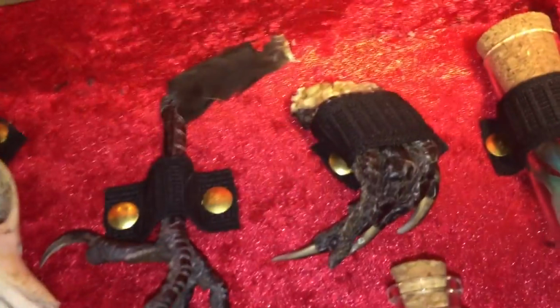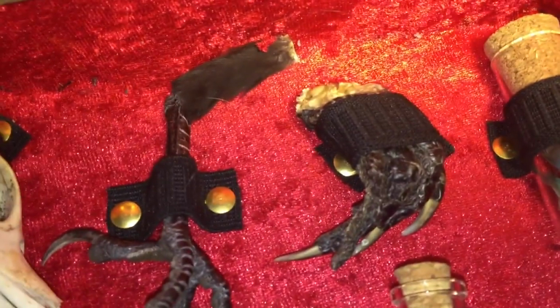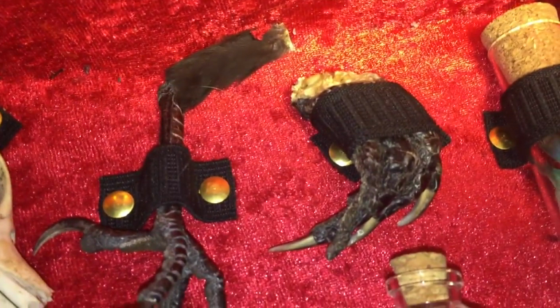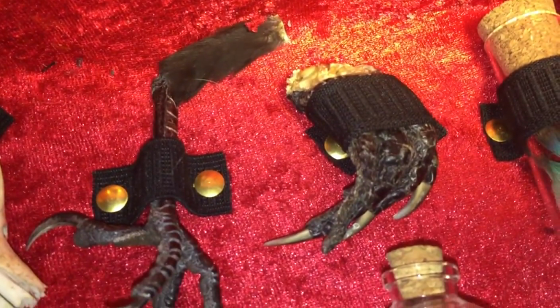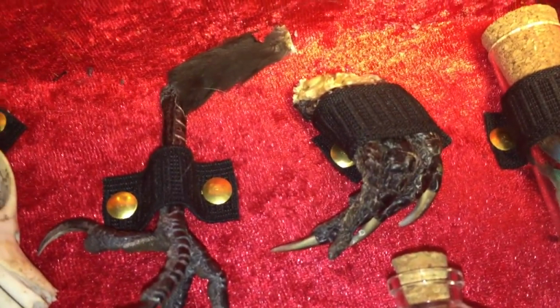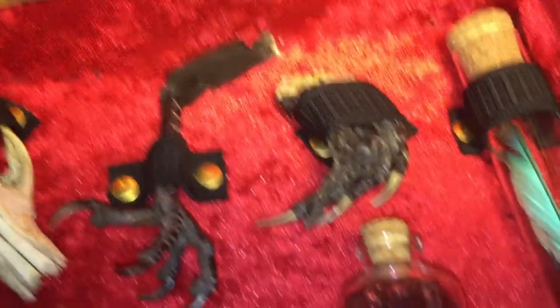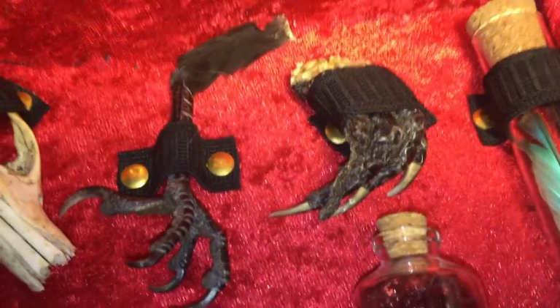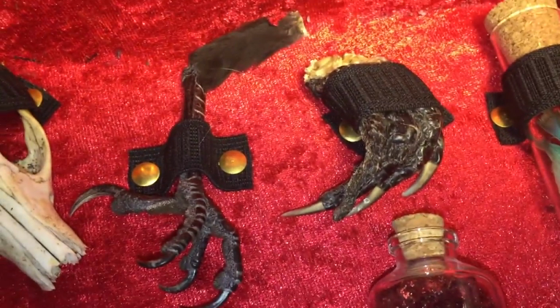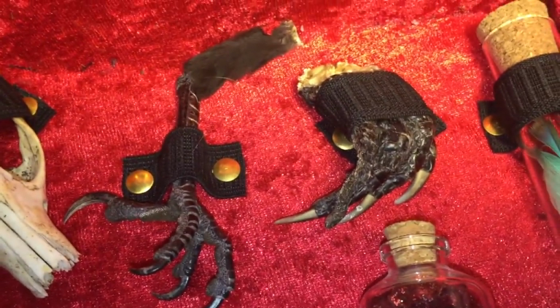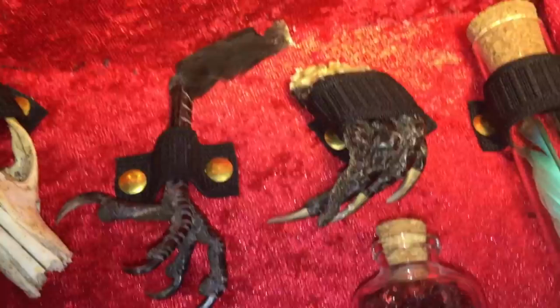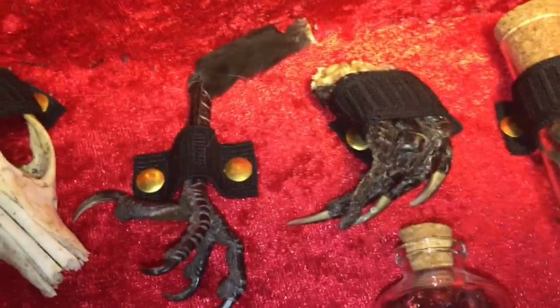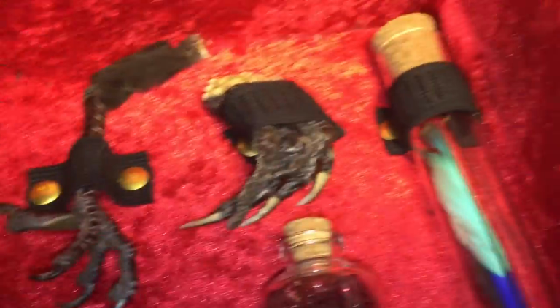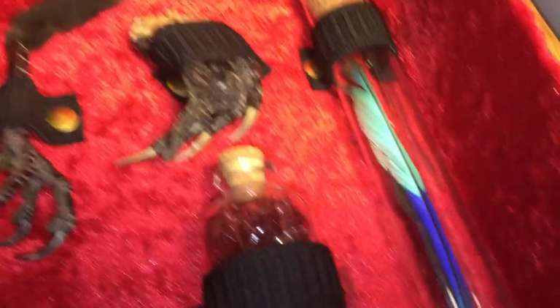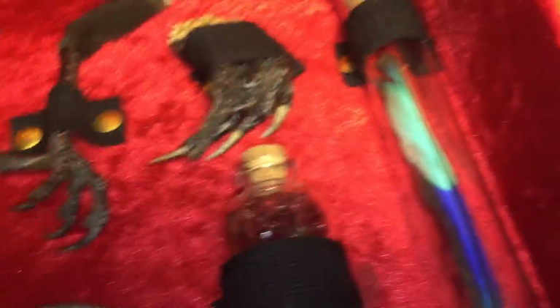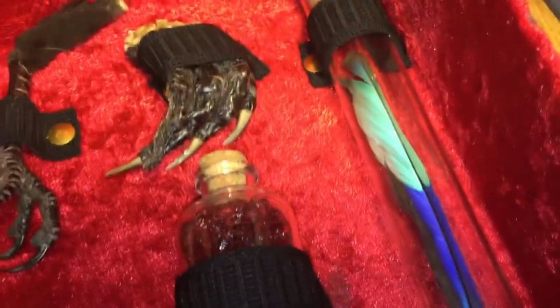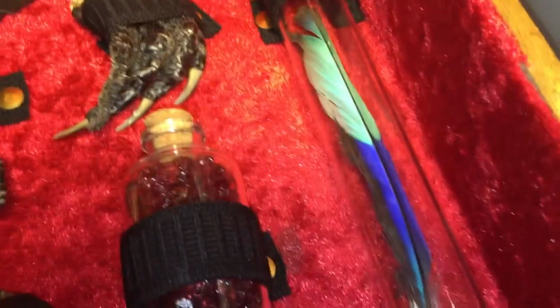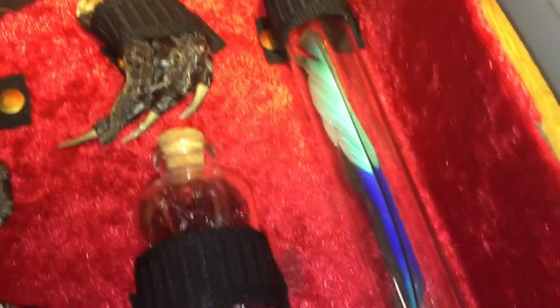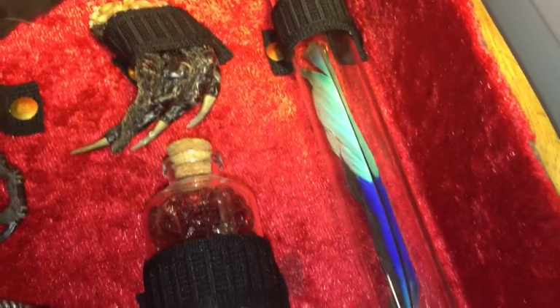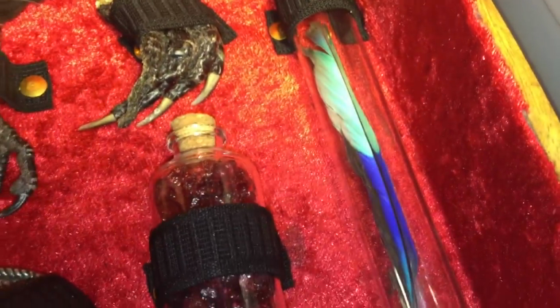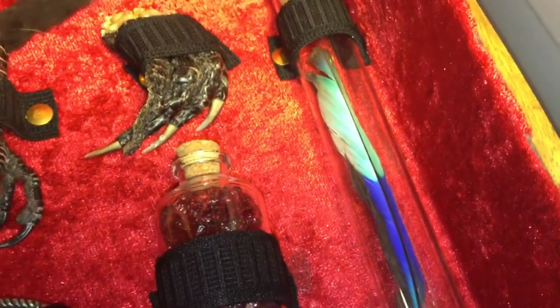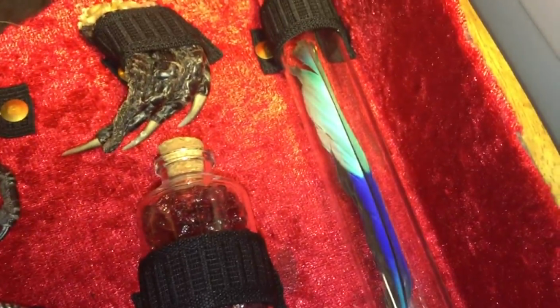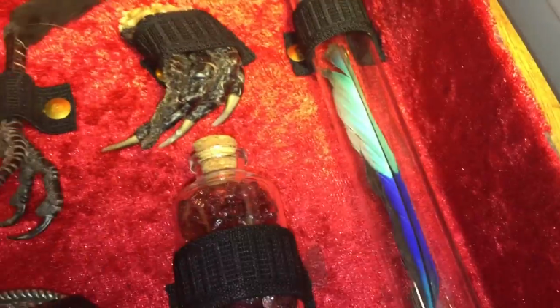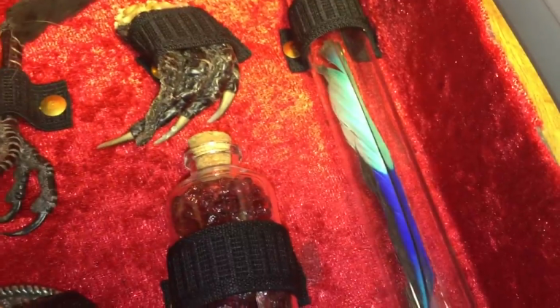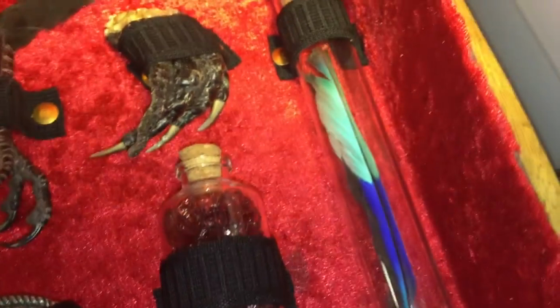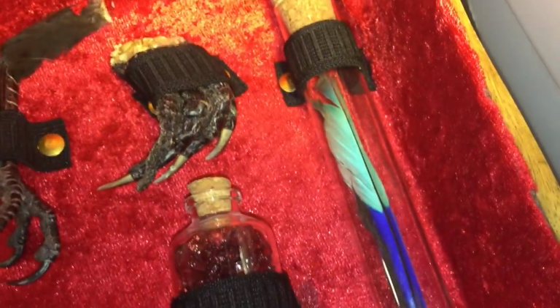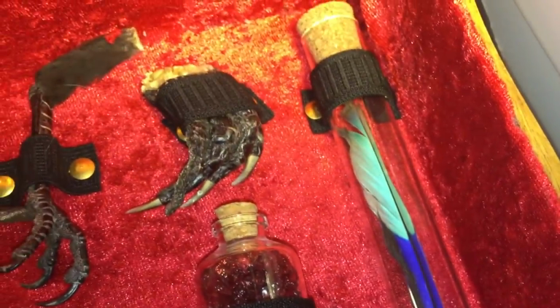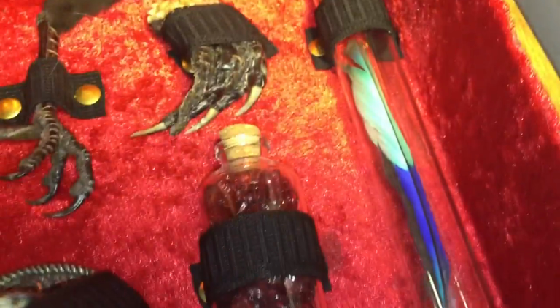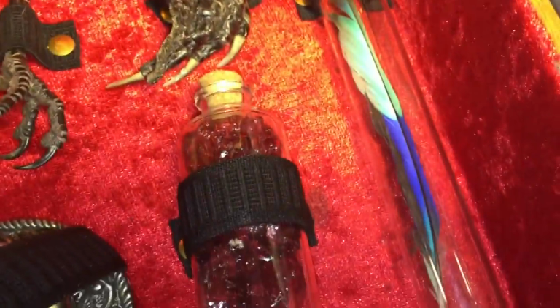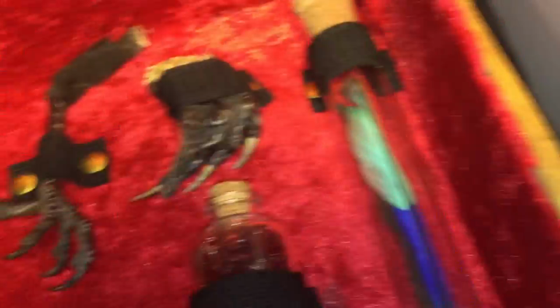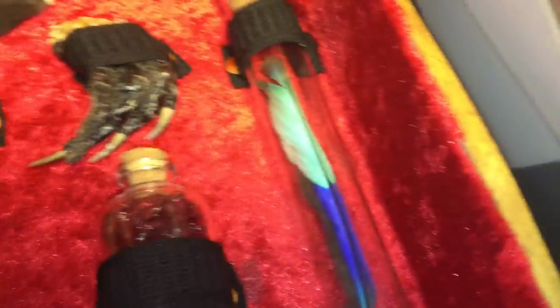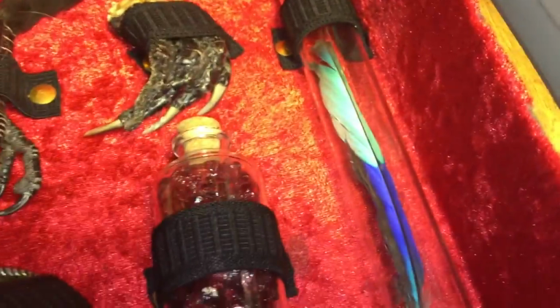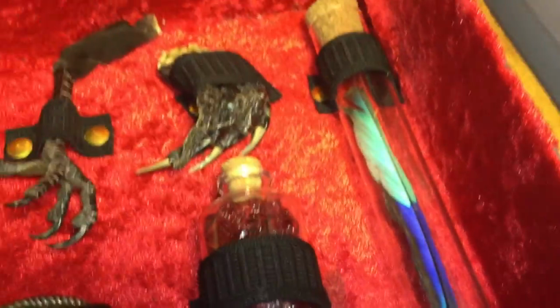And this is a crocodile hand. Also, I'm not selling you this — I'm gifting it to you. This is a macaw feather, and all my feathers are naturally molted.